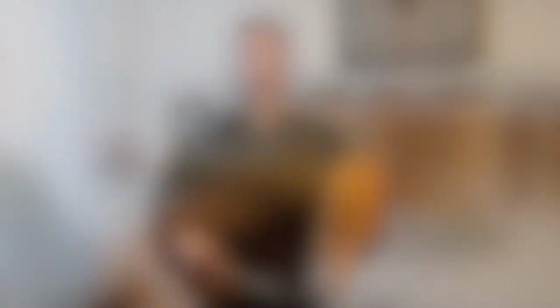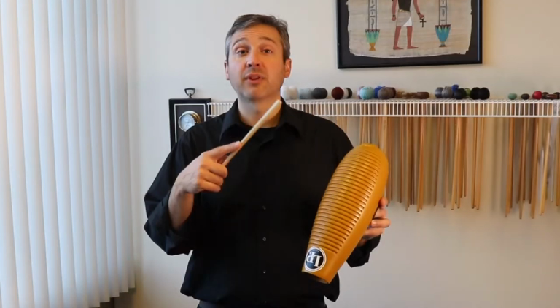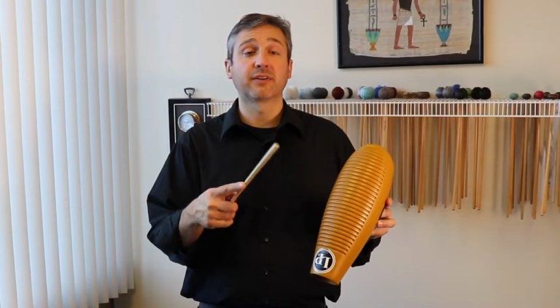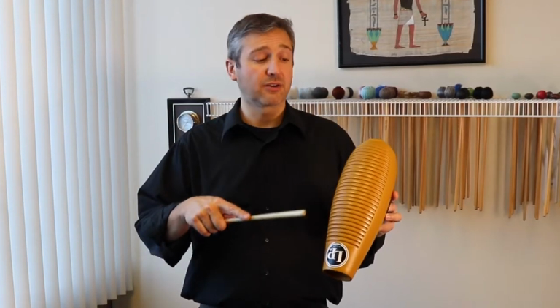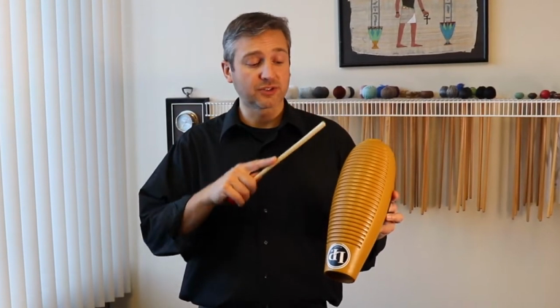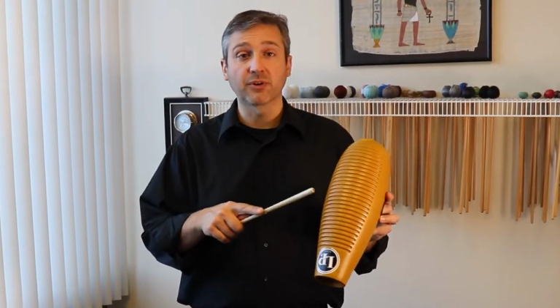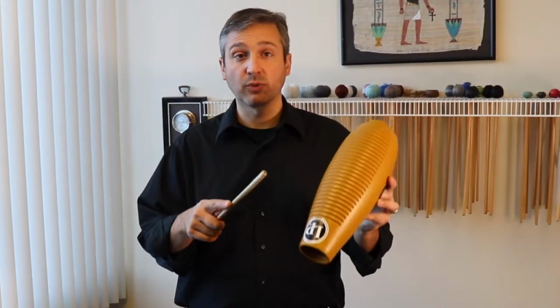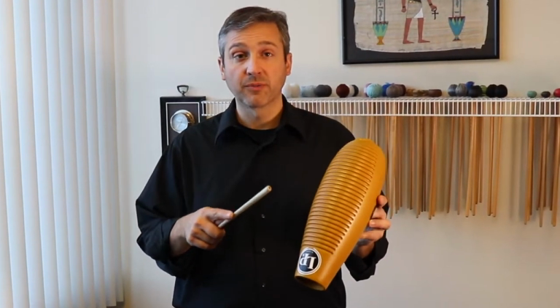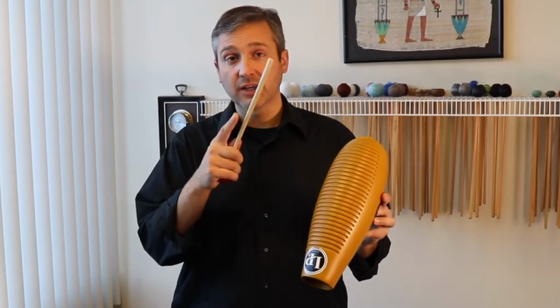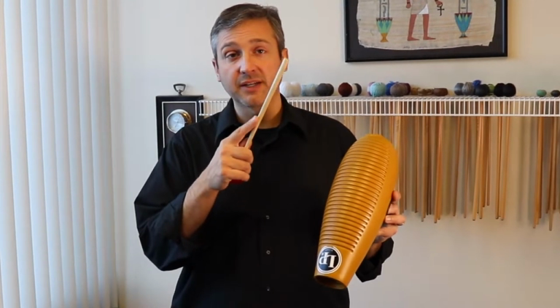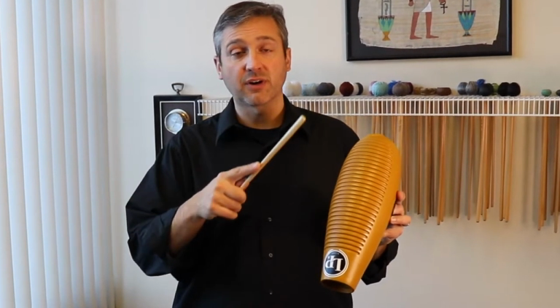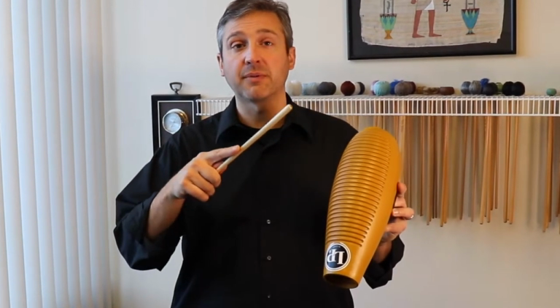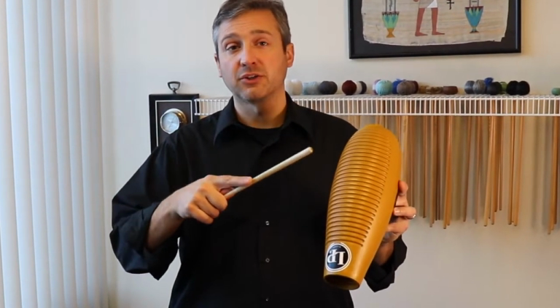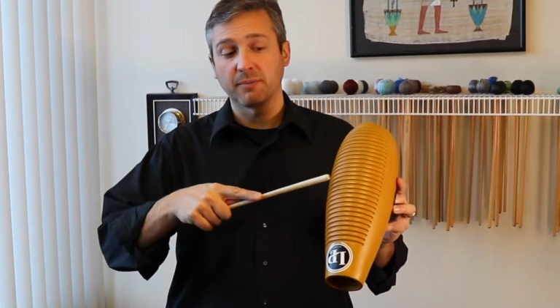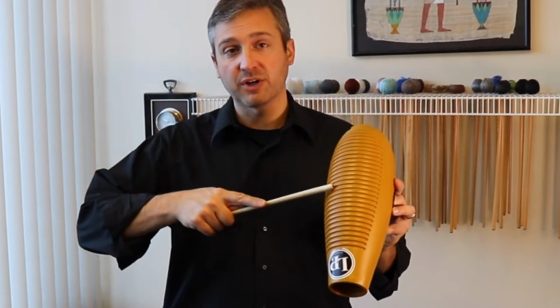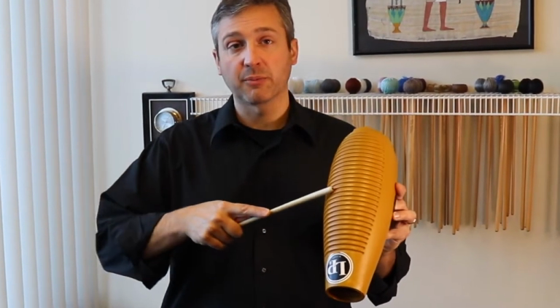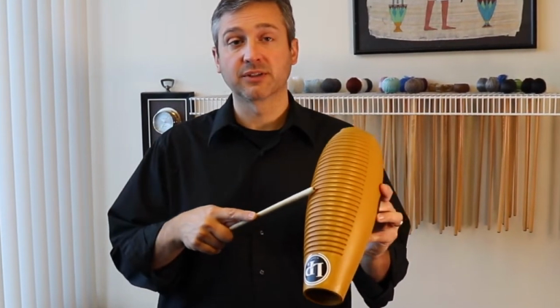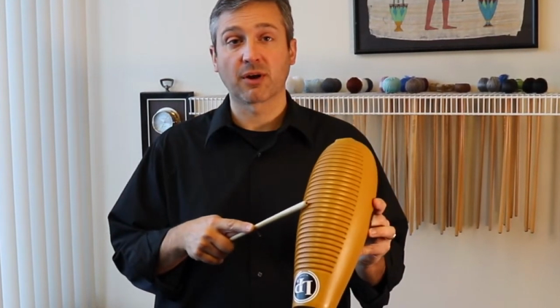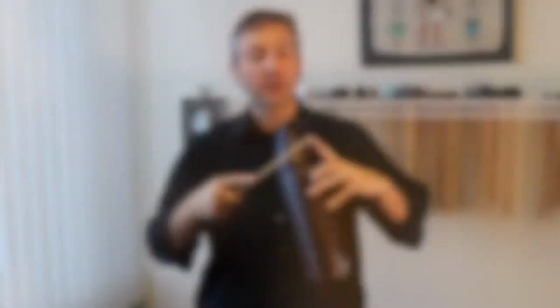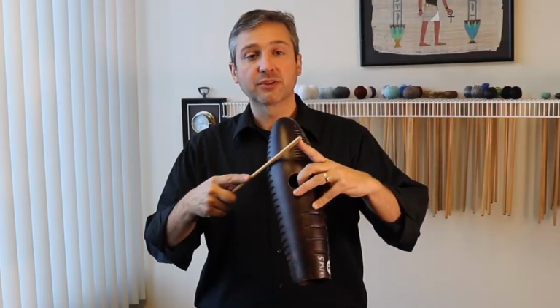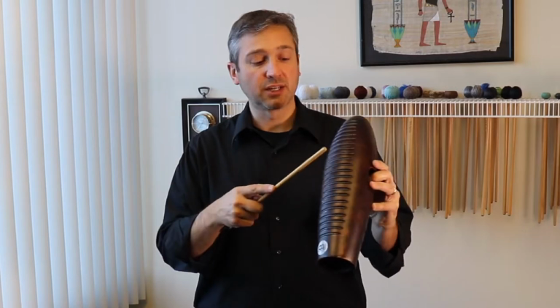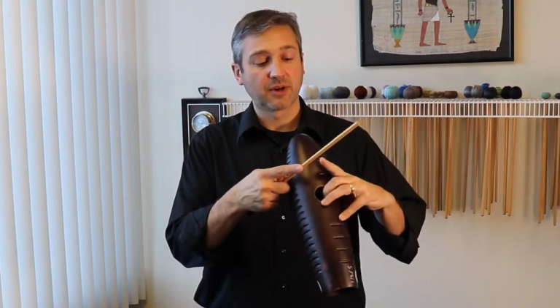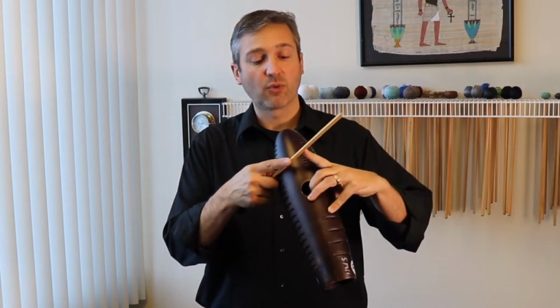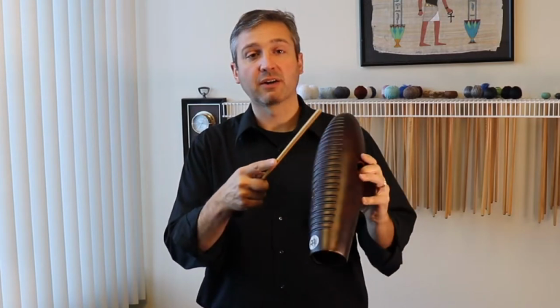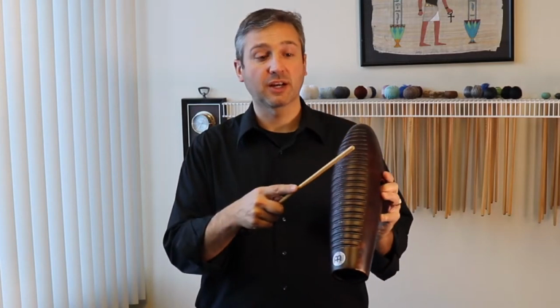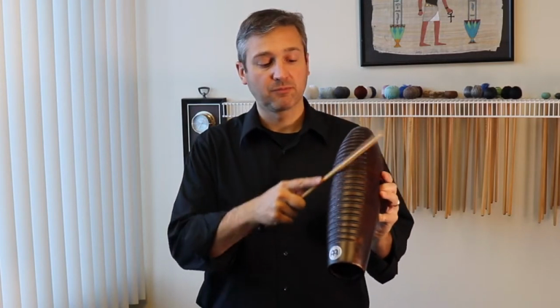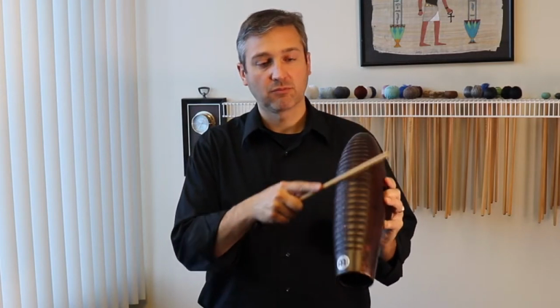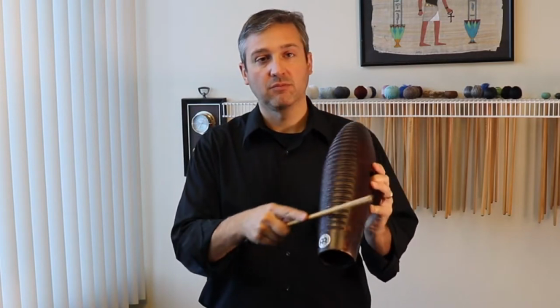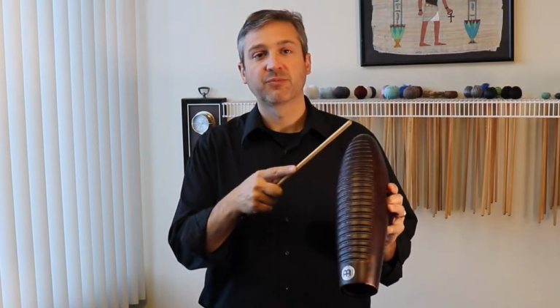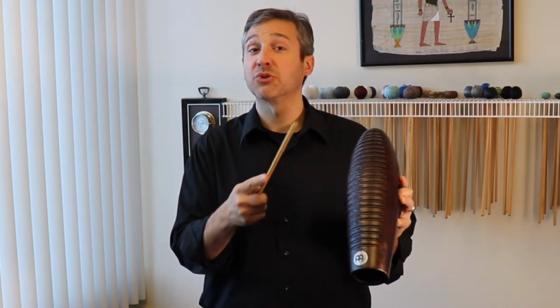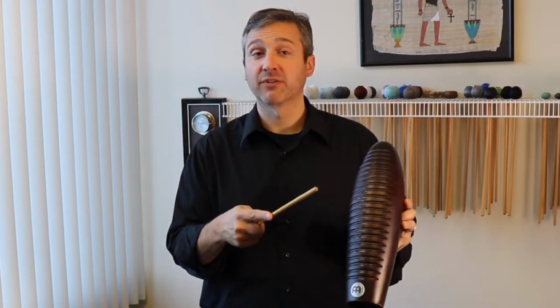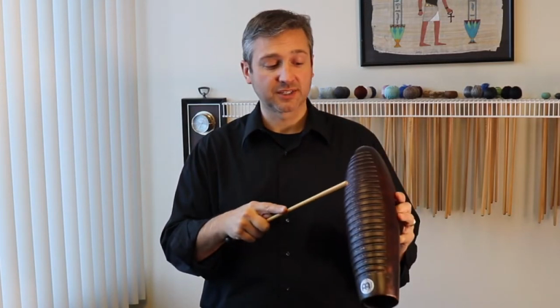When I'm playing the varilla, or the scraper, on a guiro, I'll keep my index finger on top to control the amount of pressure that I put into the scrape. Play close to the tip and not way back on the shank, because it won't get a very good sound.